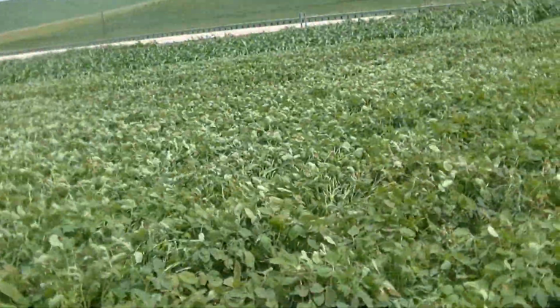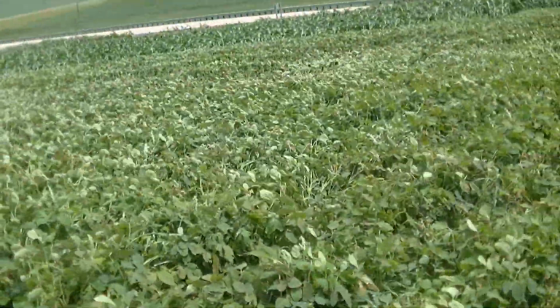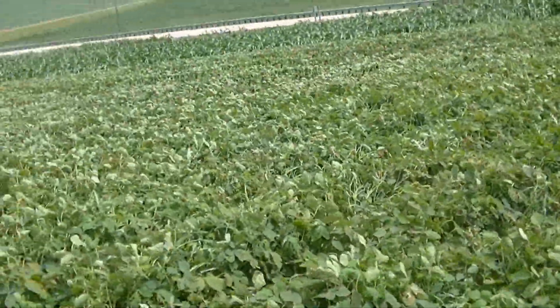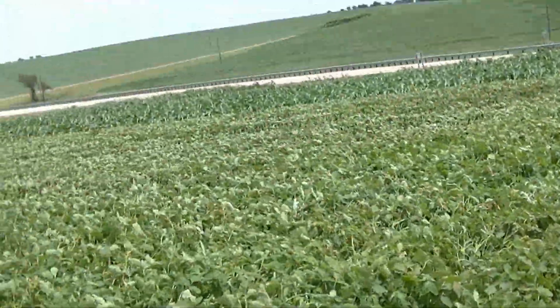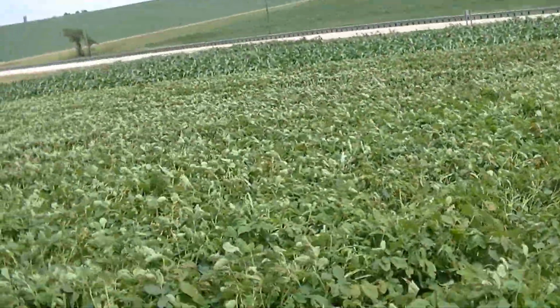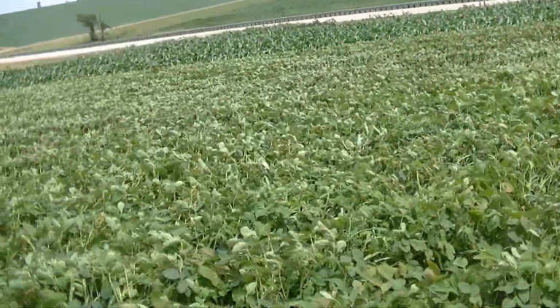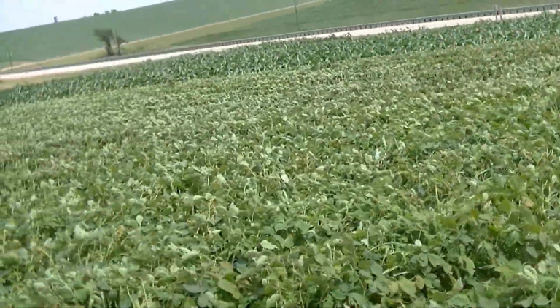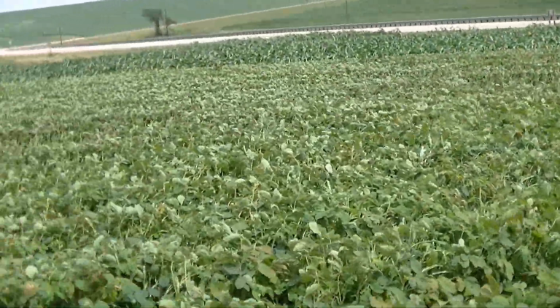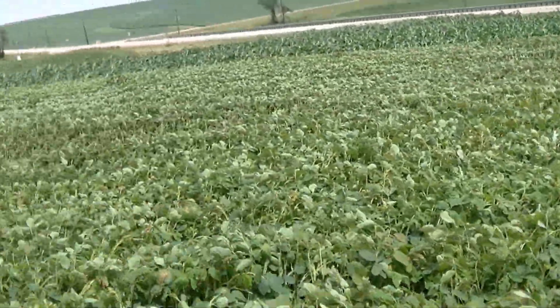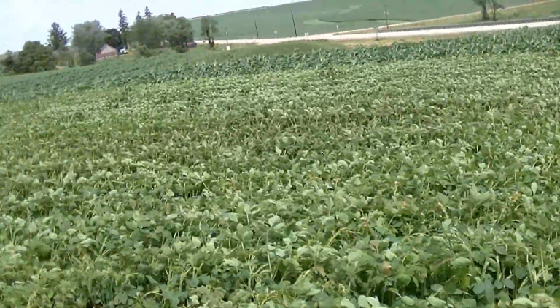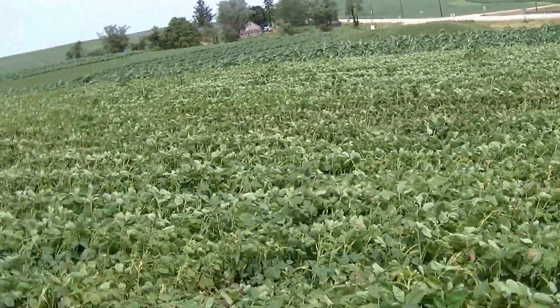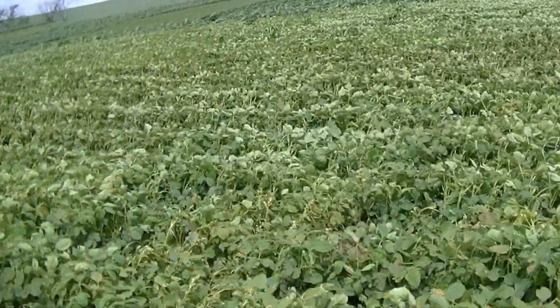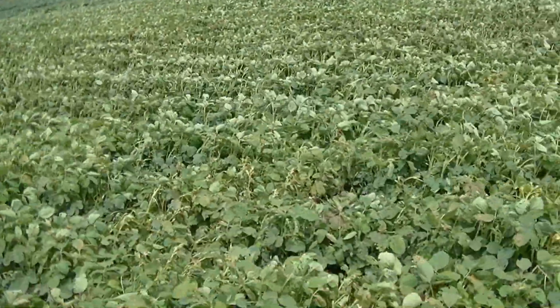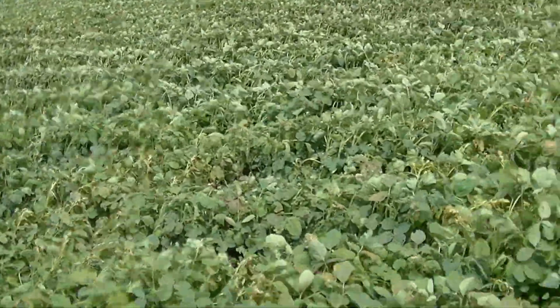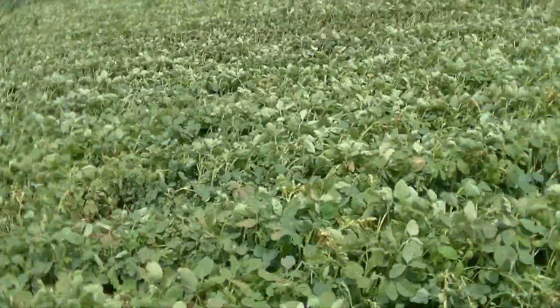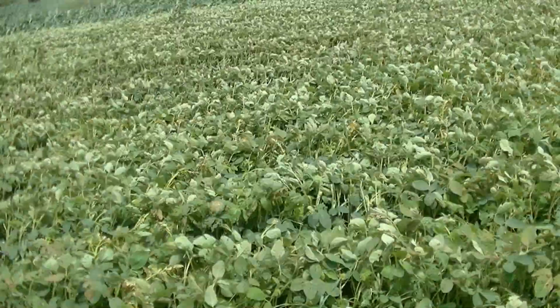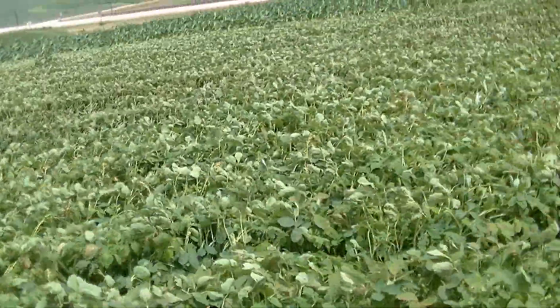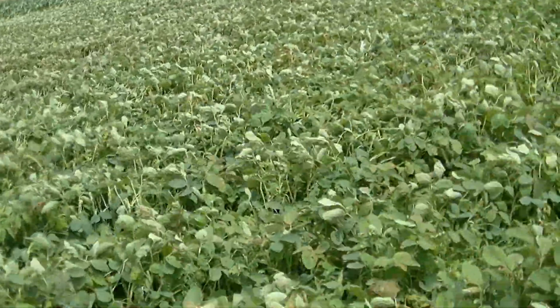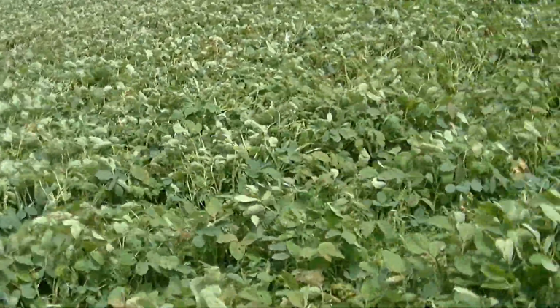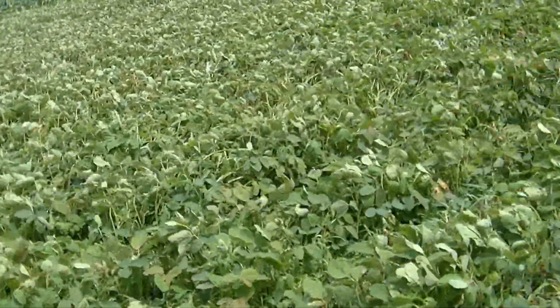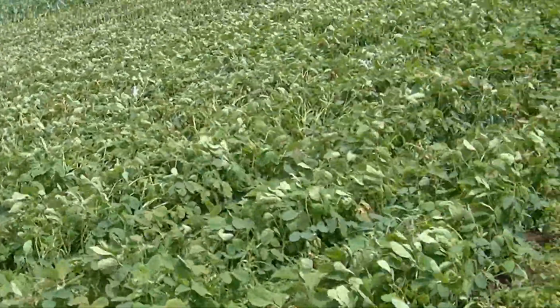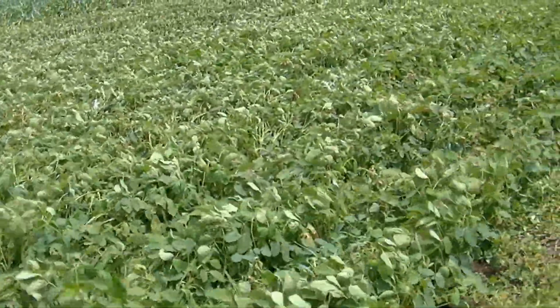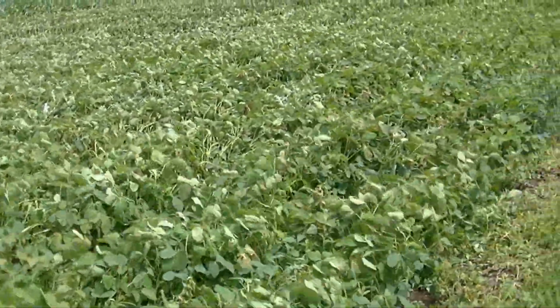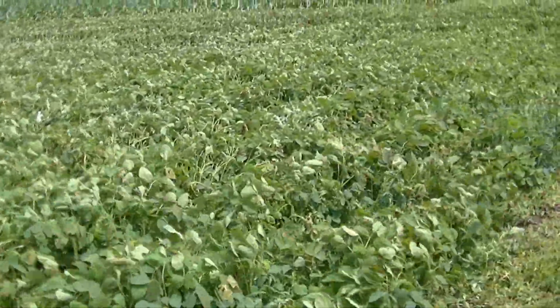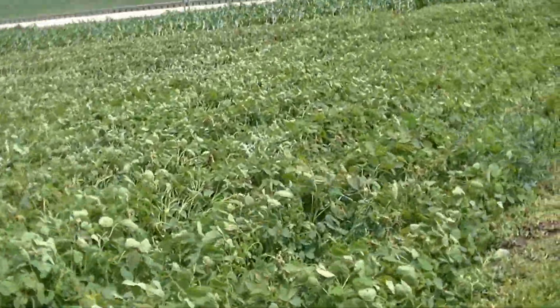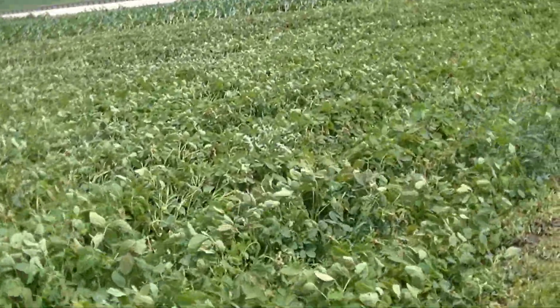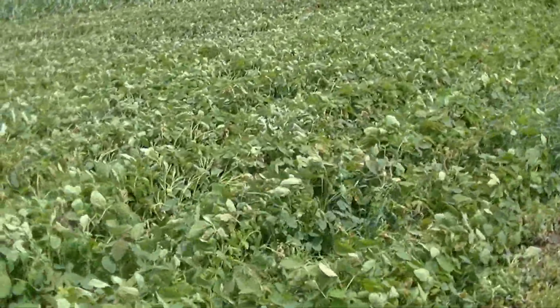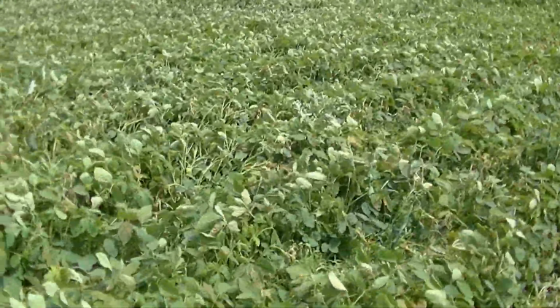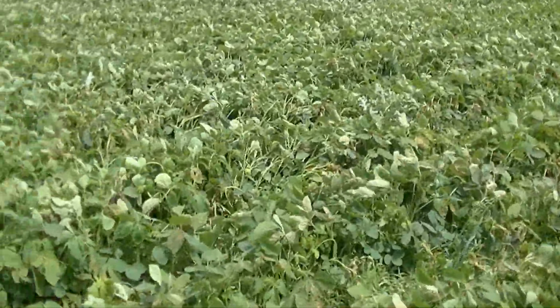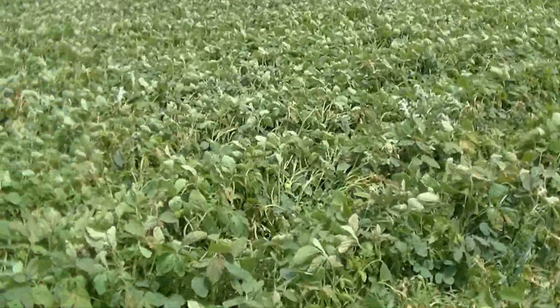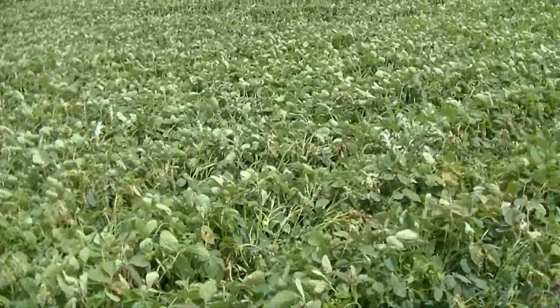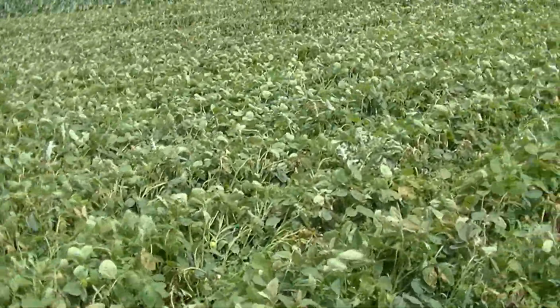The beans over here are lower to the ground and their stalks are more flexible, so they're not as susceptible to the wind damage that the corn is.